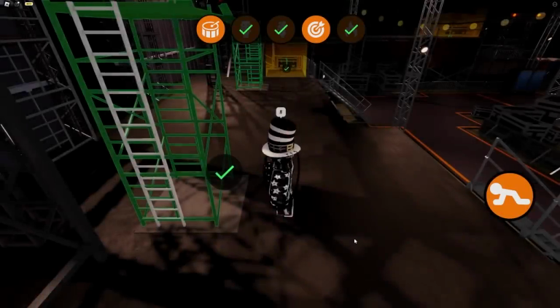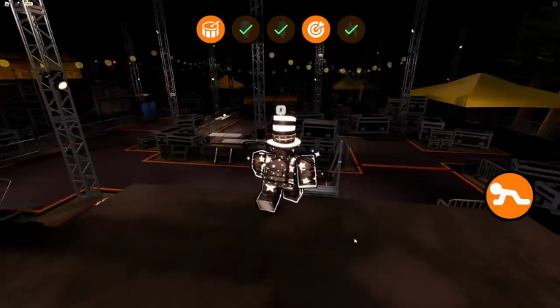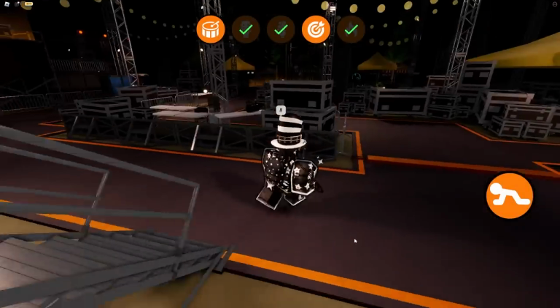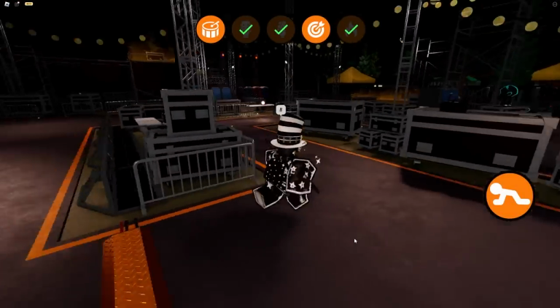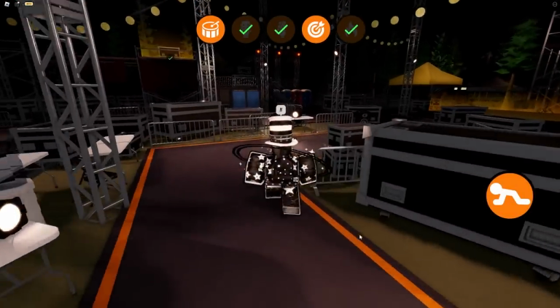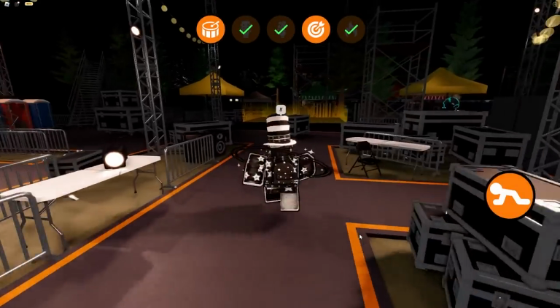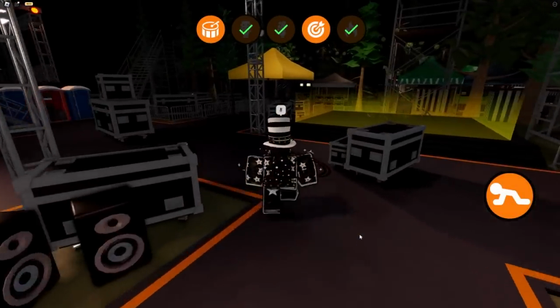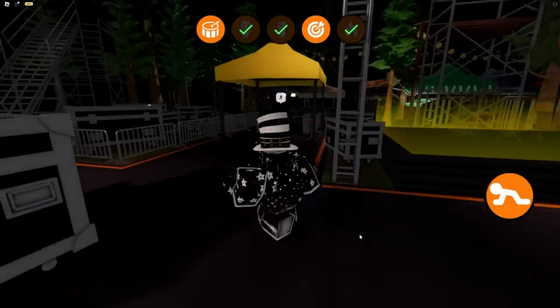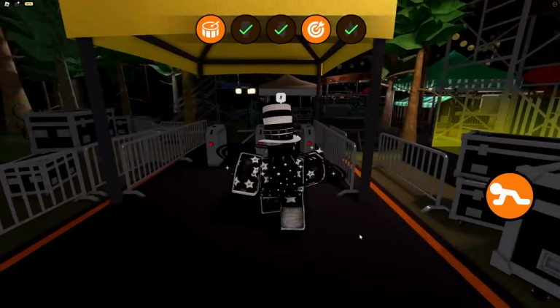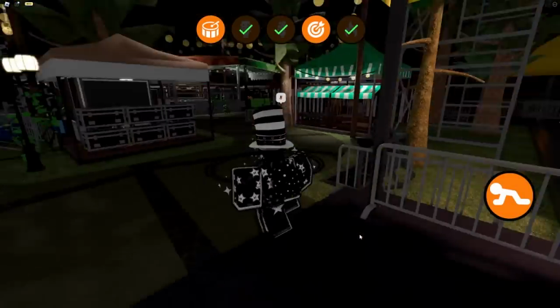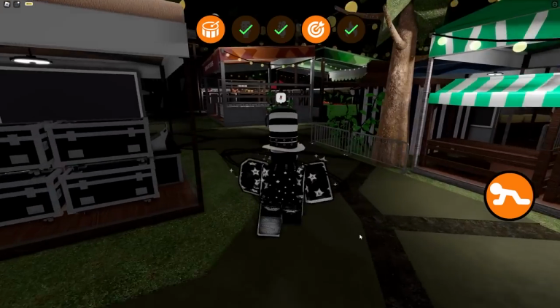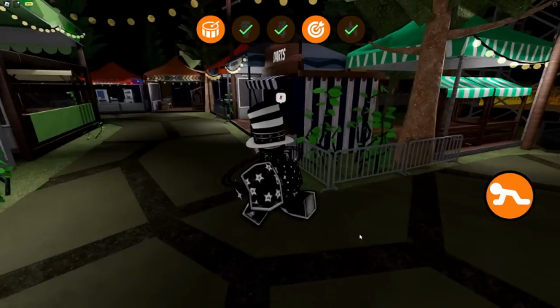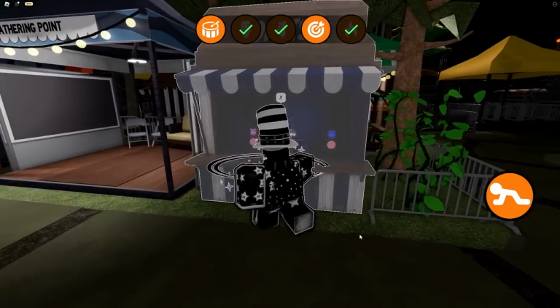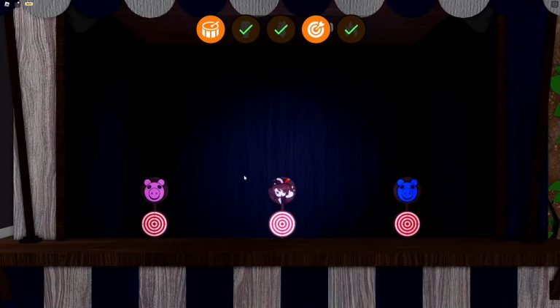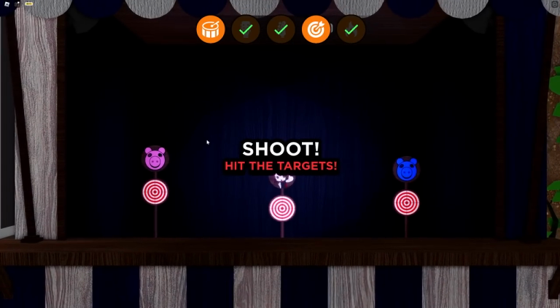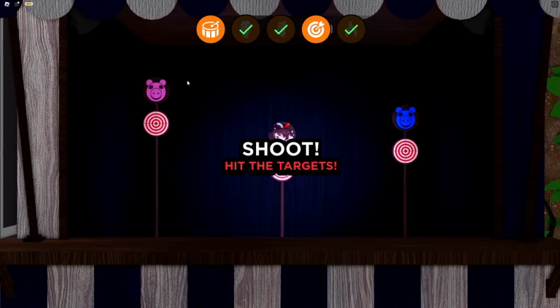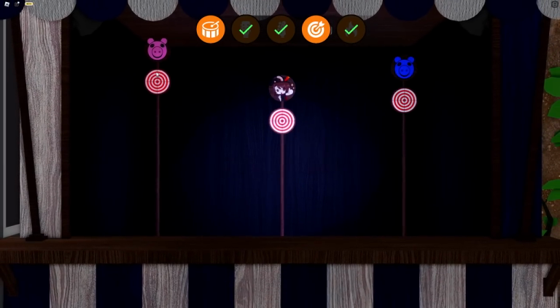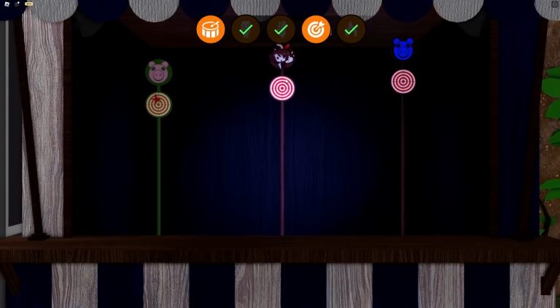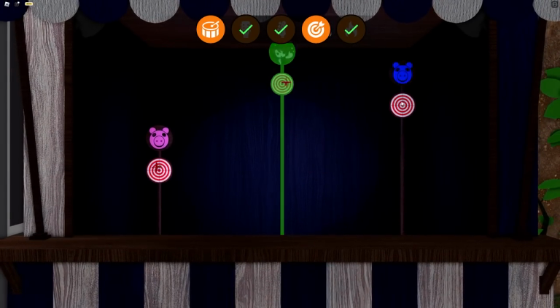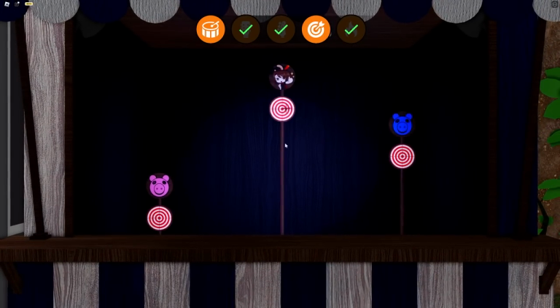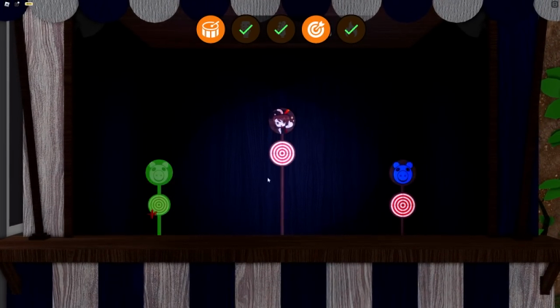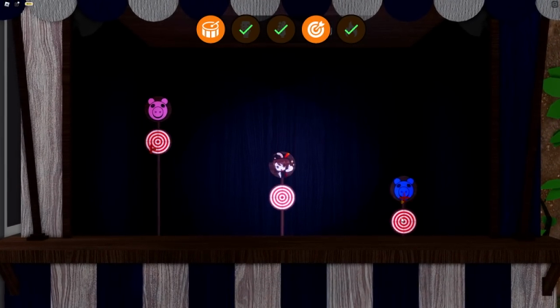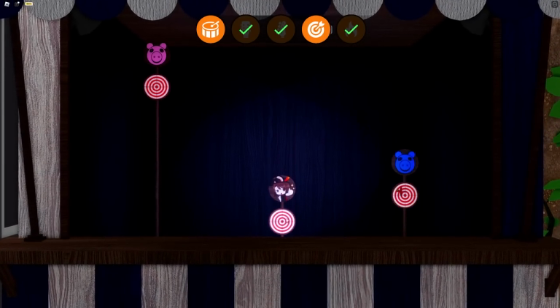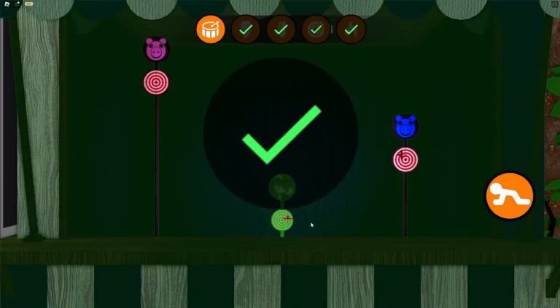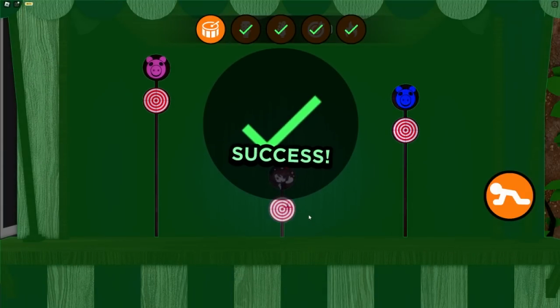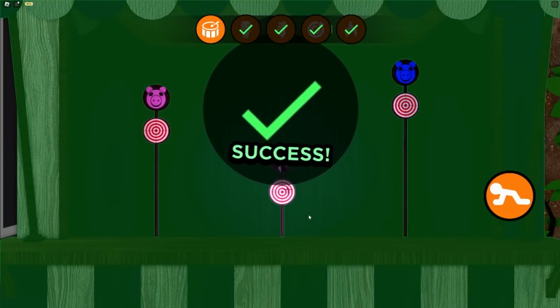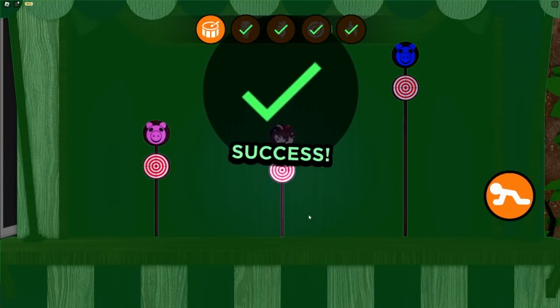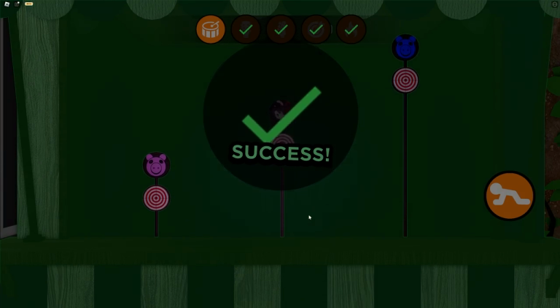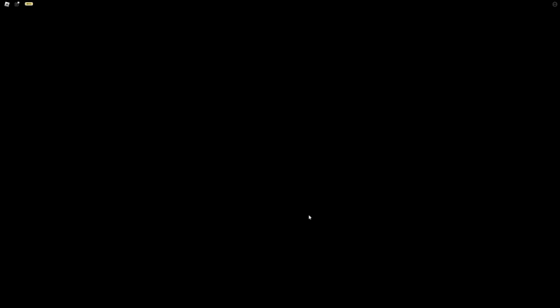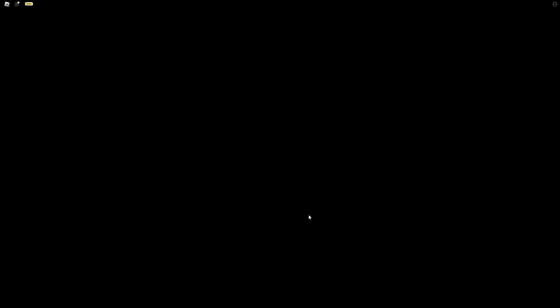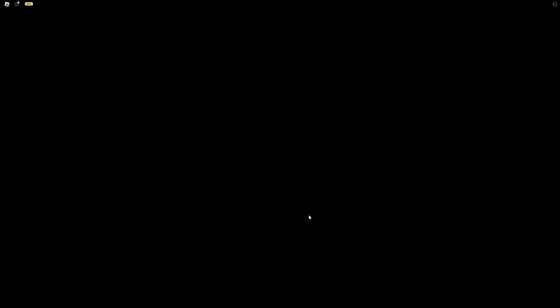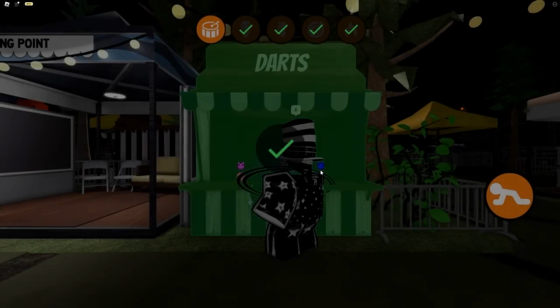Move on to the next task: the dartboard. Go over to the dartboard and only click on the darts when they're either at the very top or at the very bottom of the screen, so you don't risk missing. And BAM, that's all done.